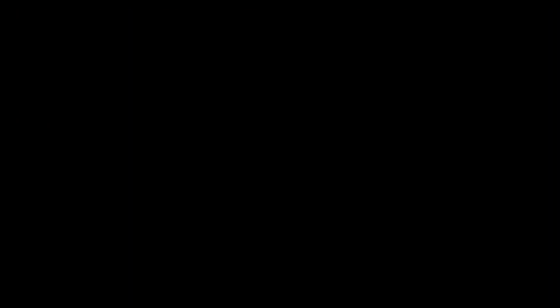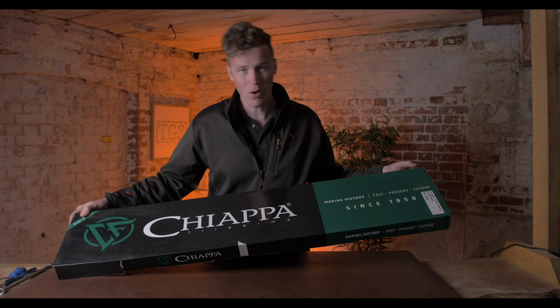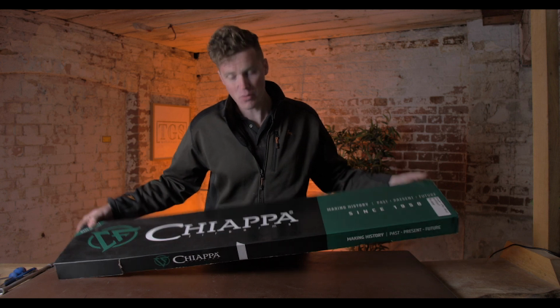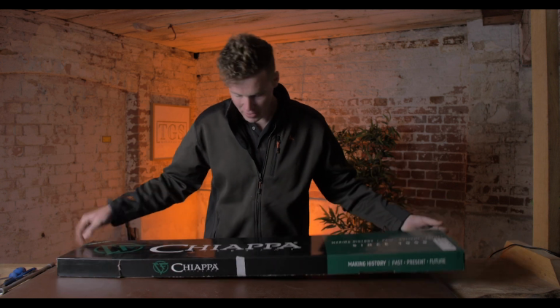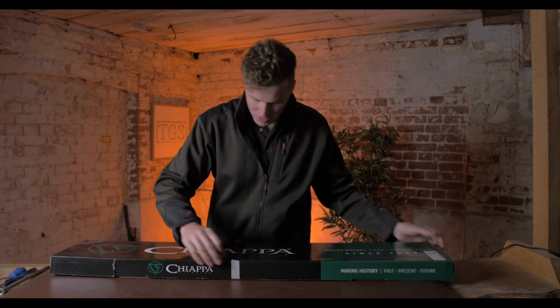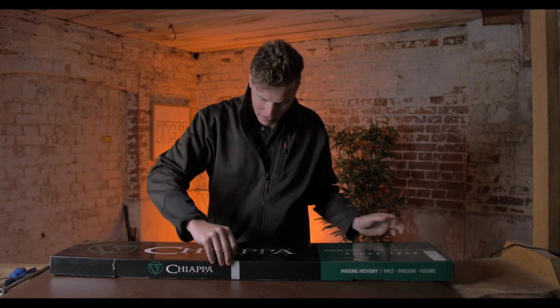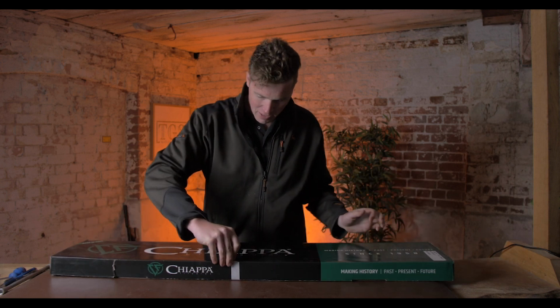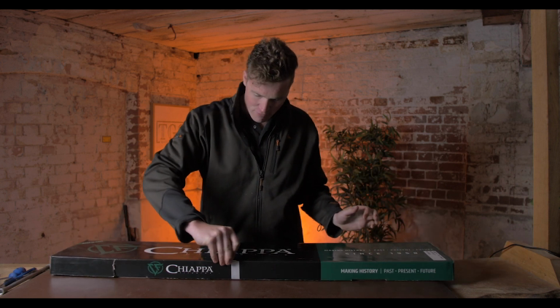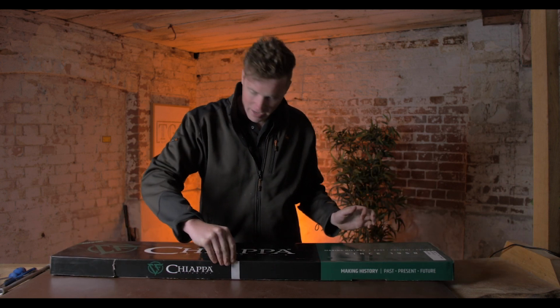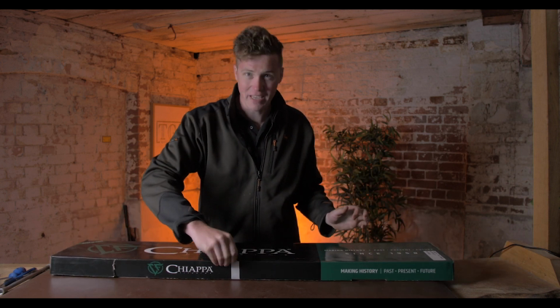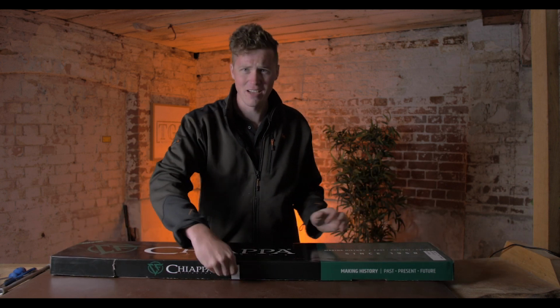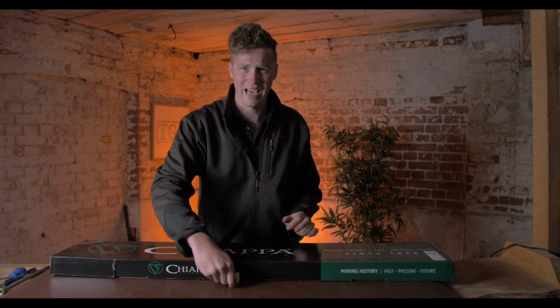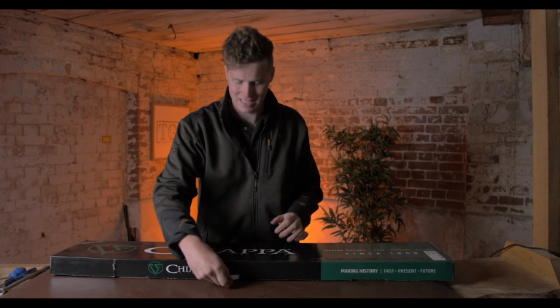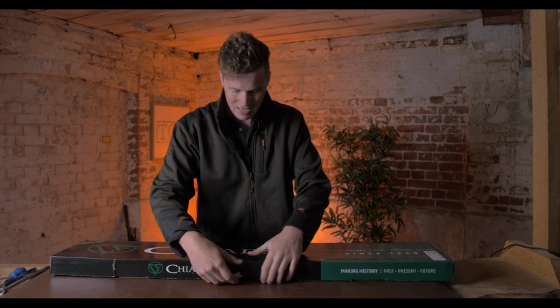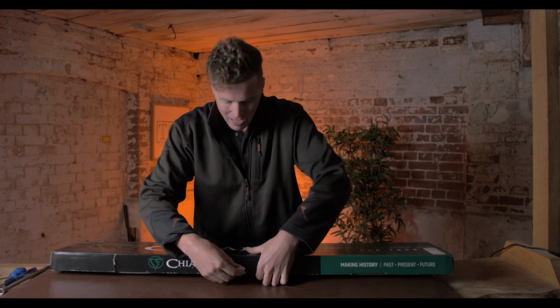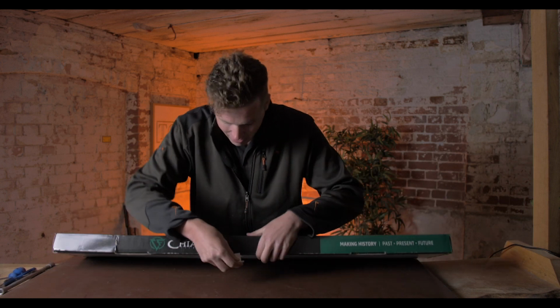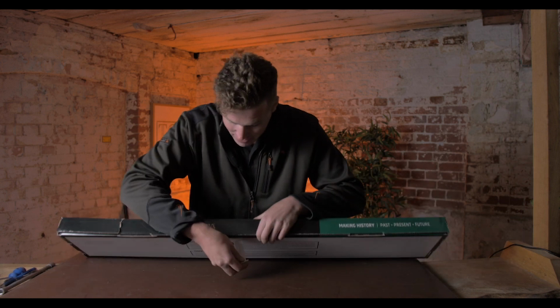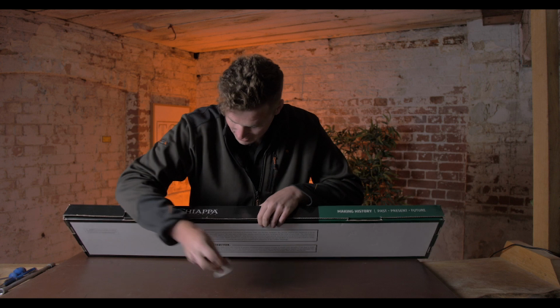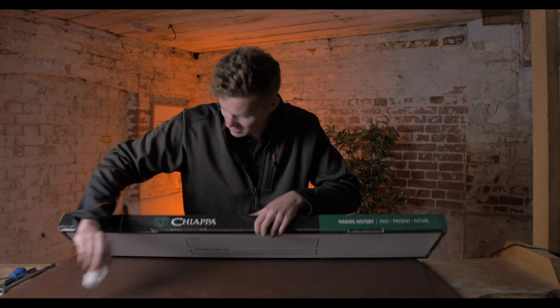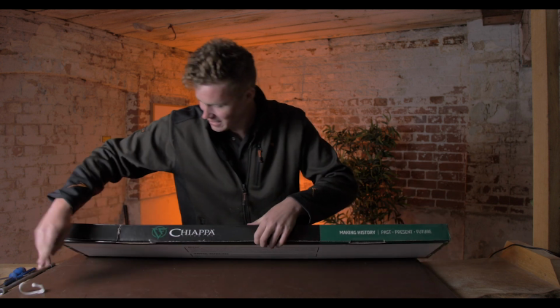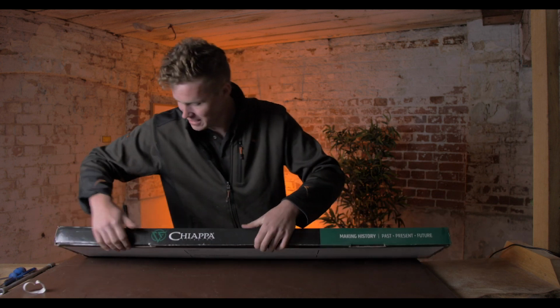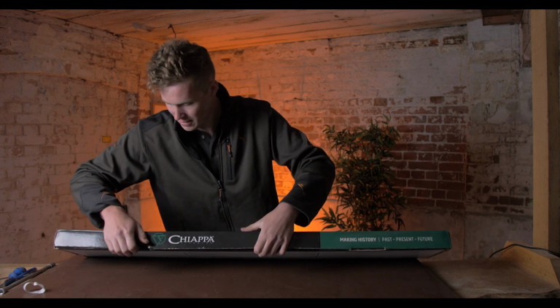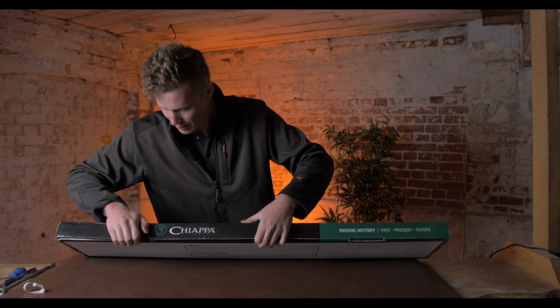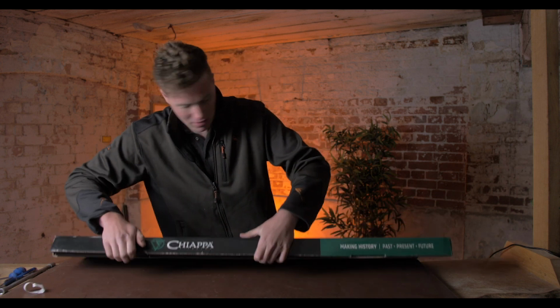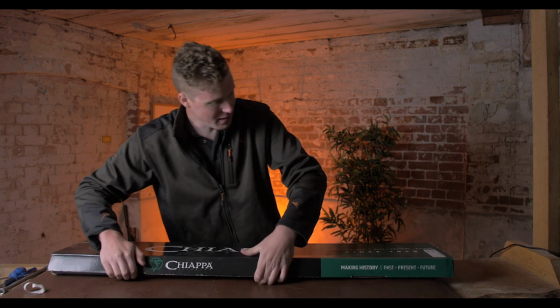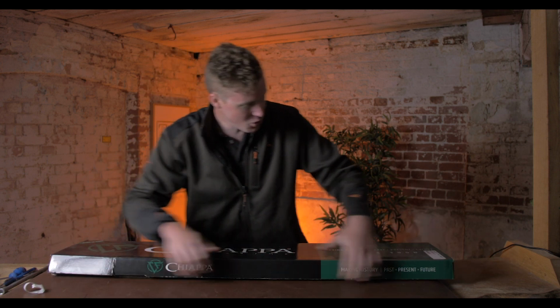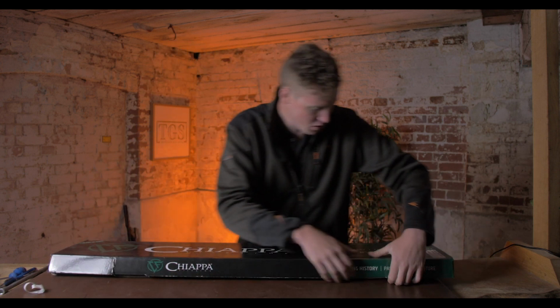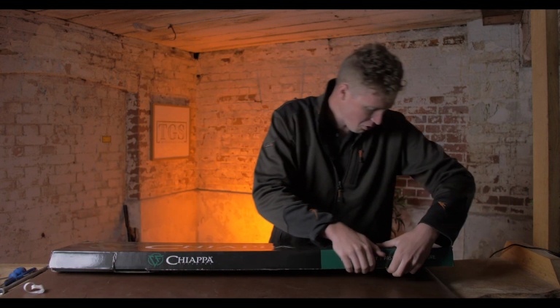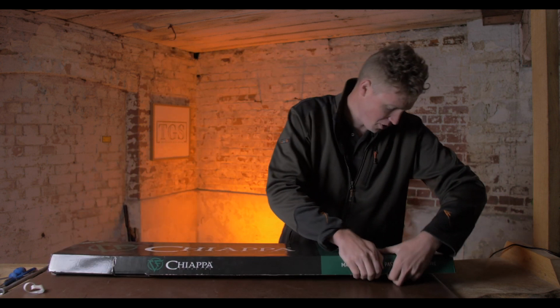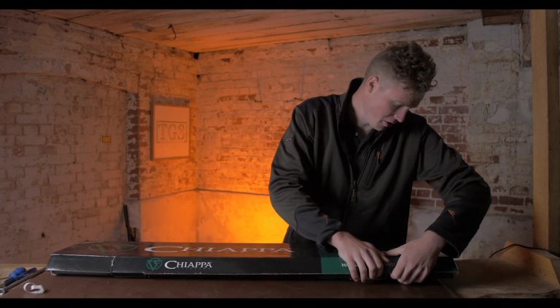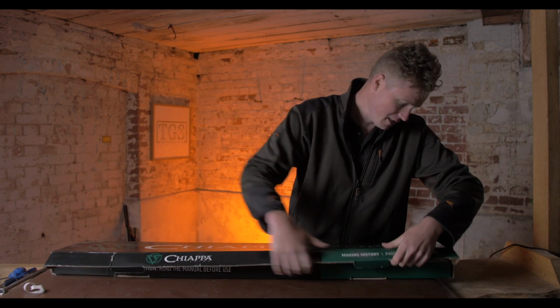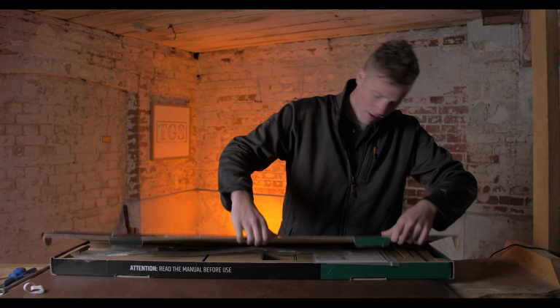As with all Chiappa stuff, it comes in a really unexciting case, but that does not spell of the gun that is inside.